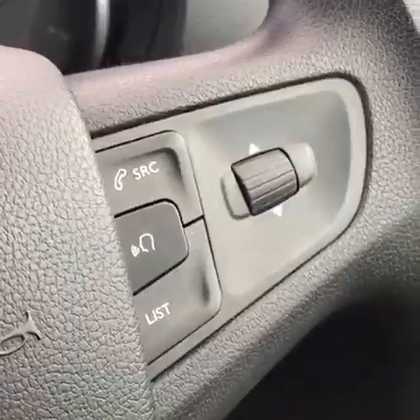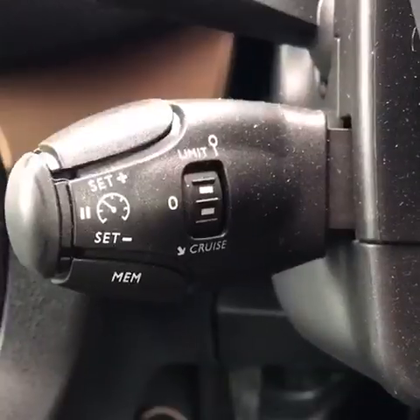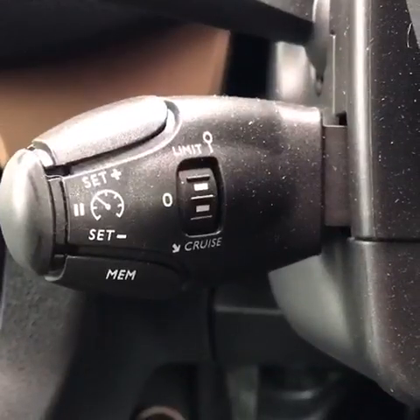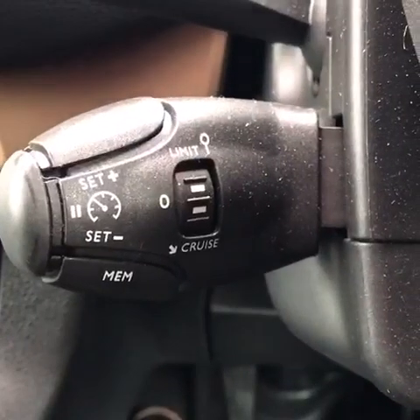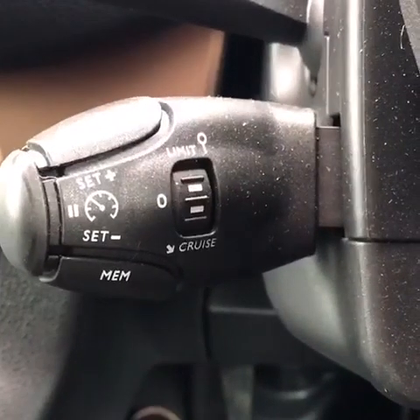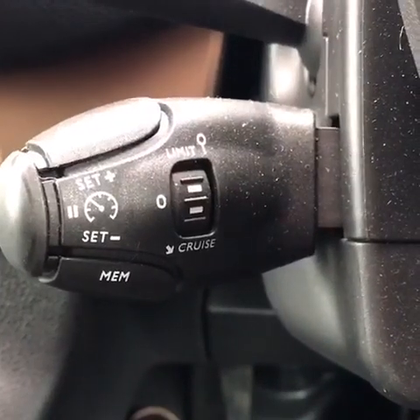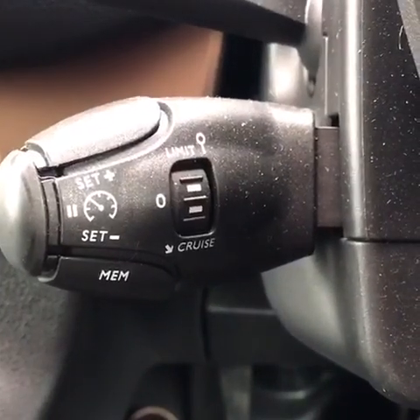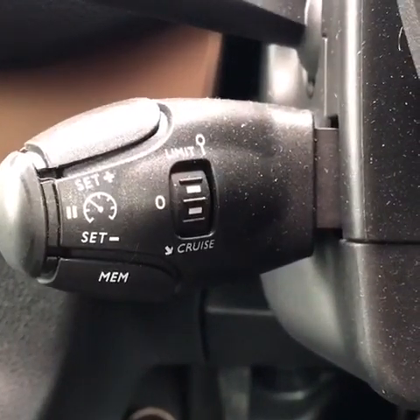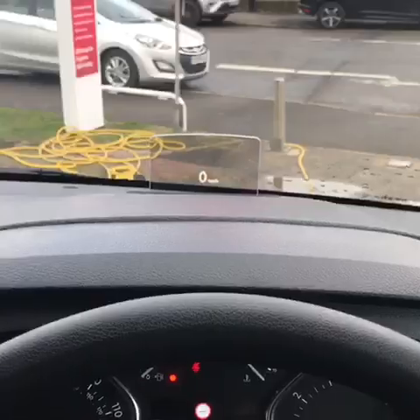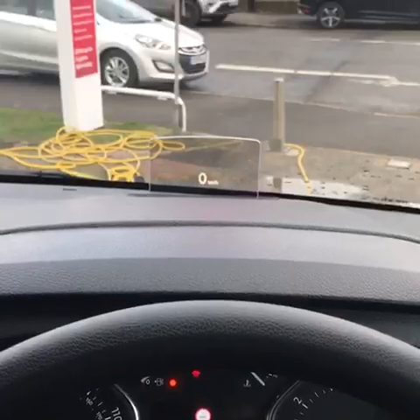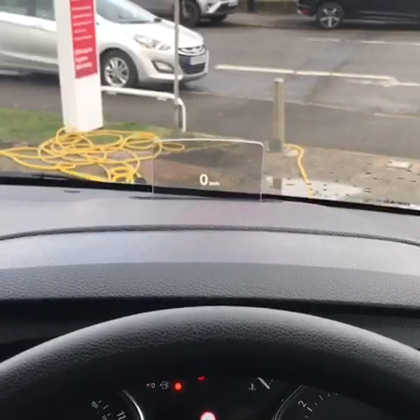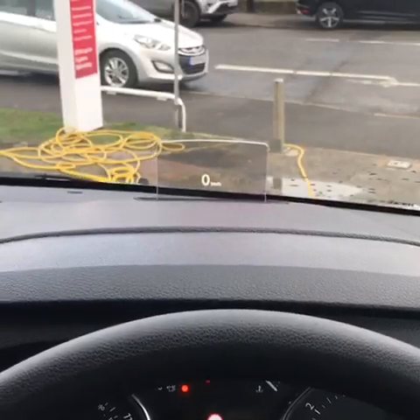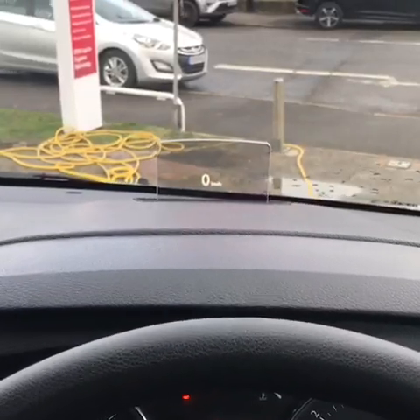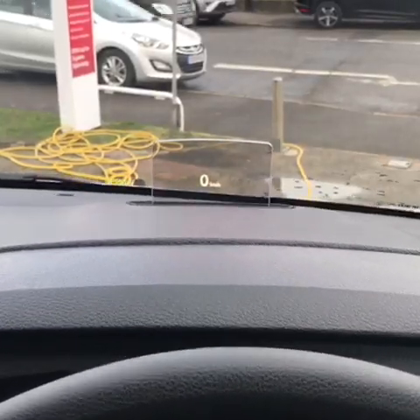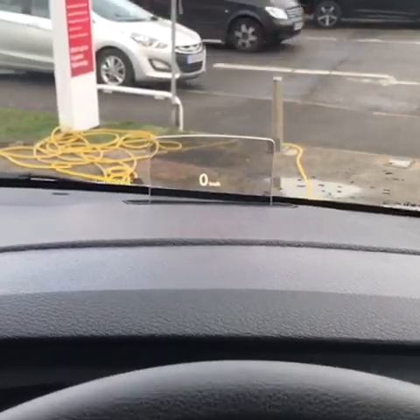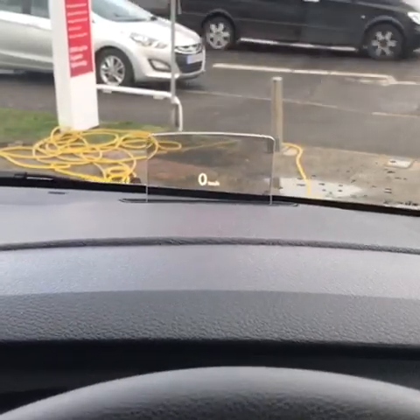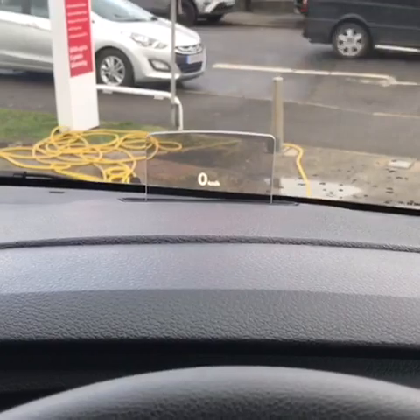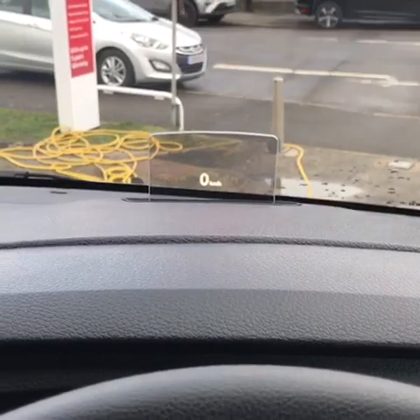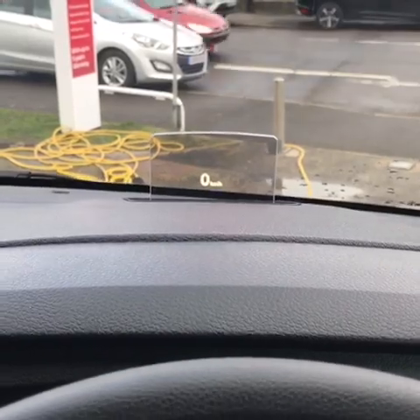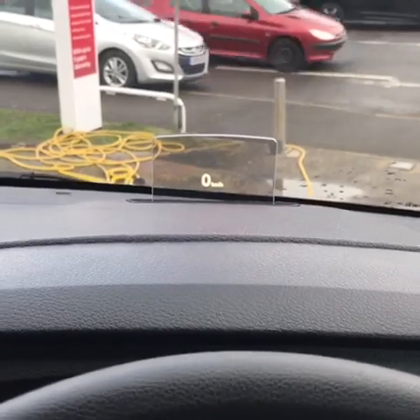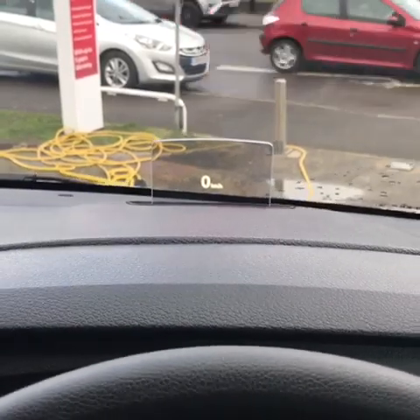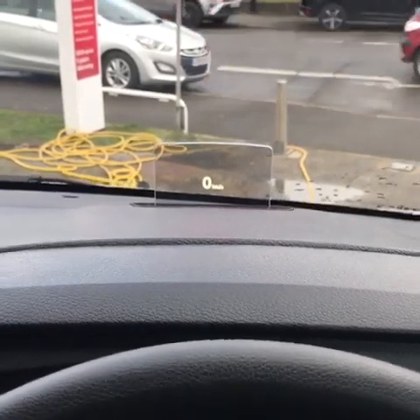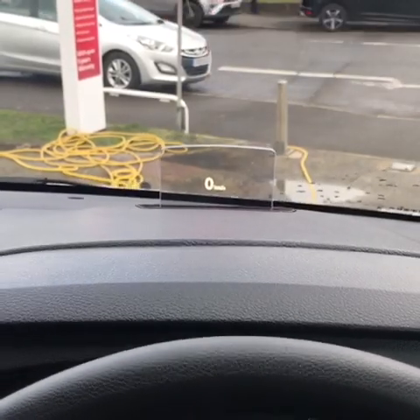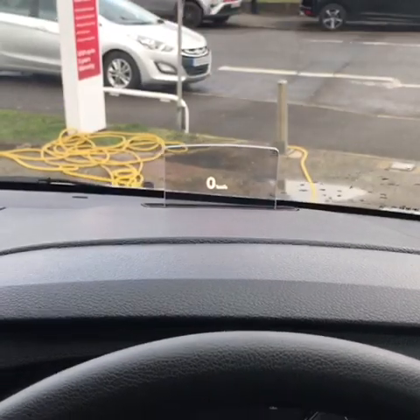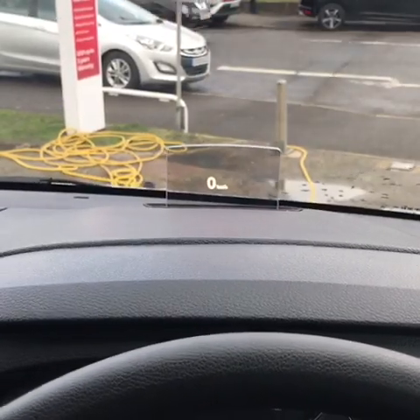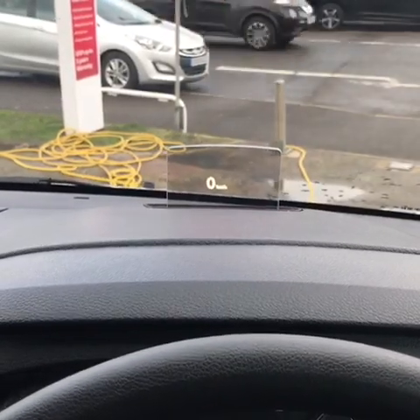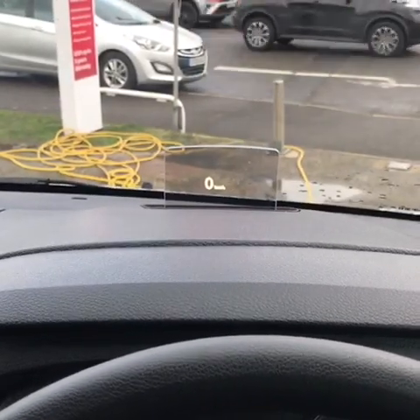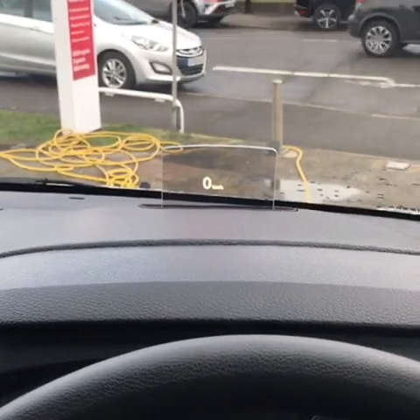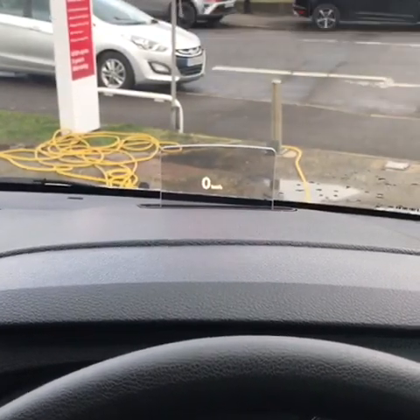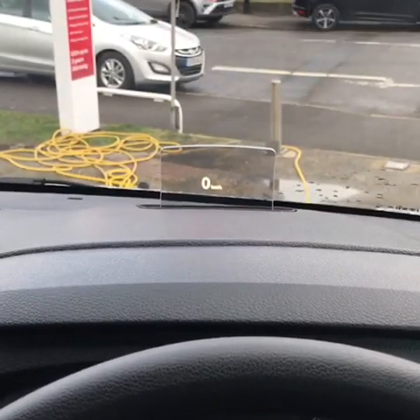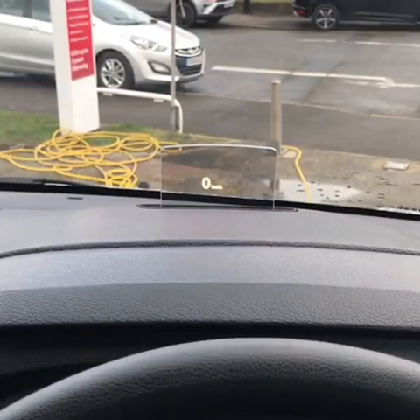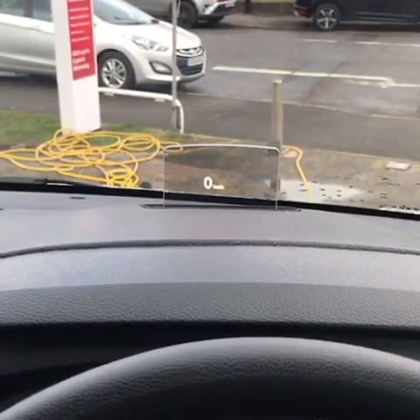Behind the steering wheel you have cruise control. And a great feature on this Pro Ace Verso is that you also have a heads-up display so you can see how fast you are going without taking your eyes off the road.